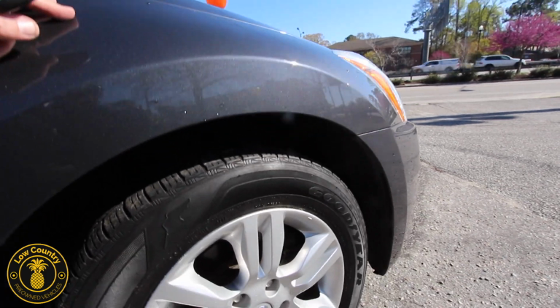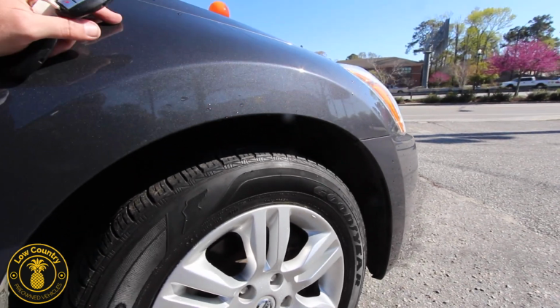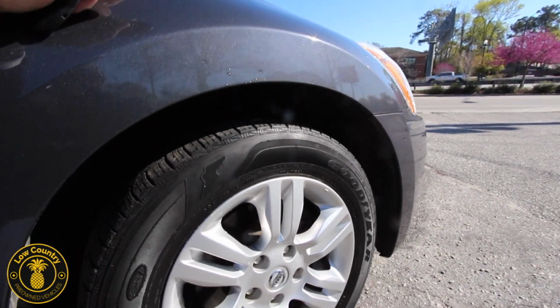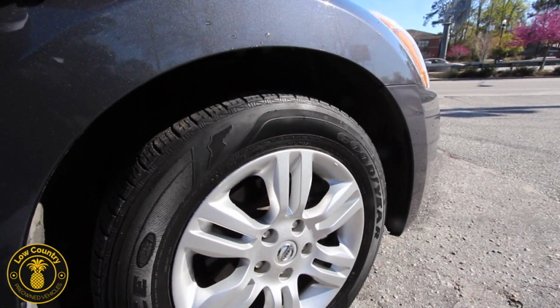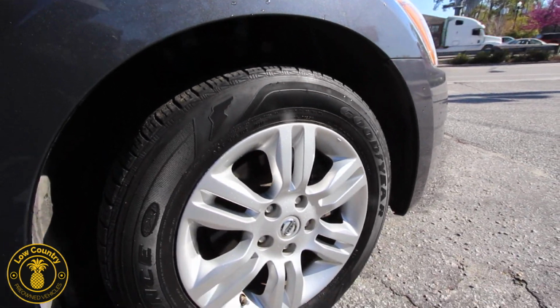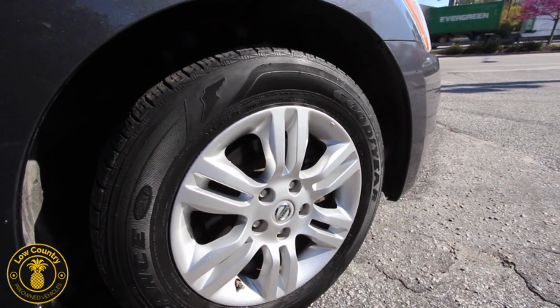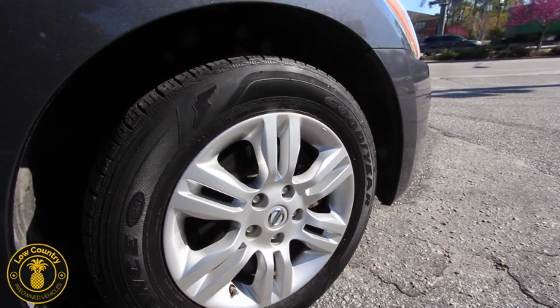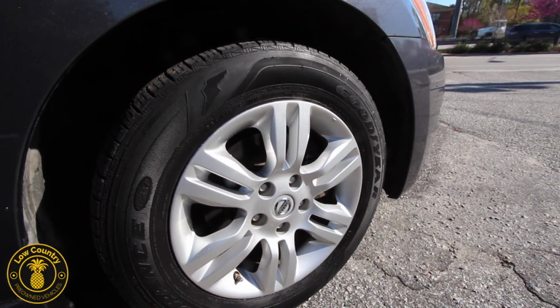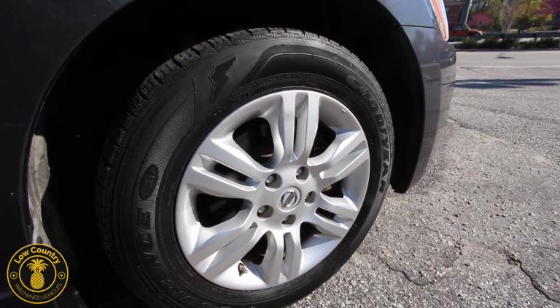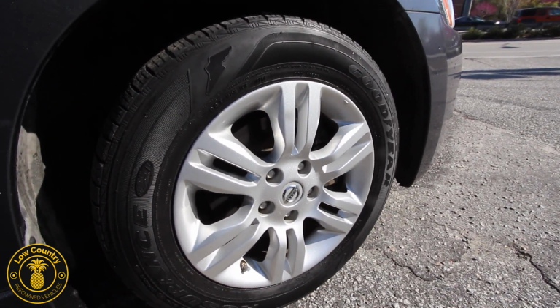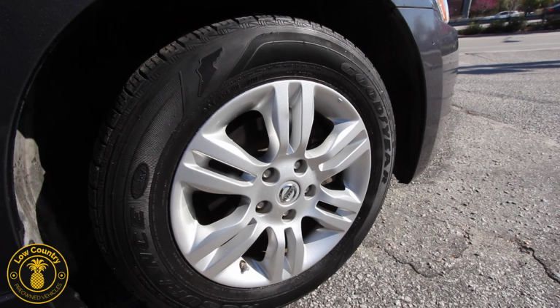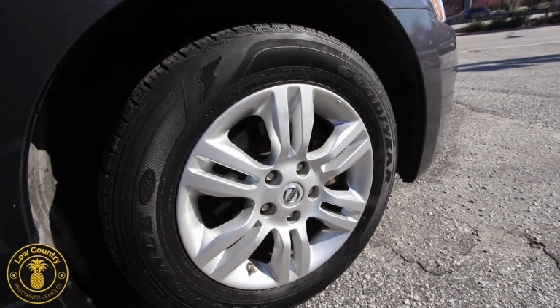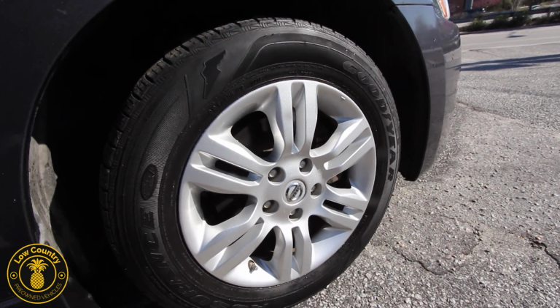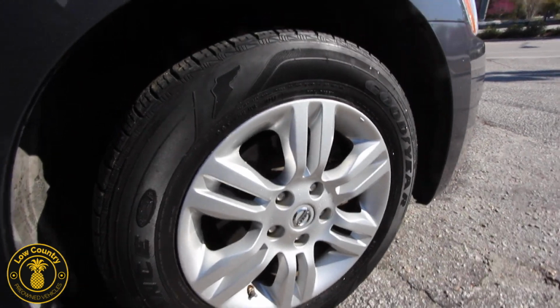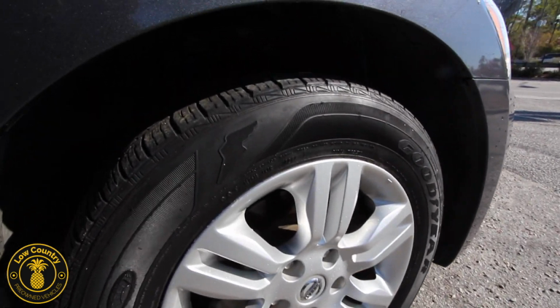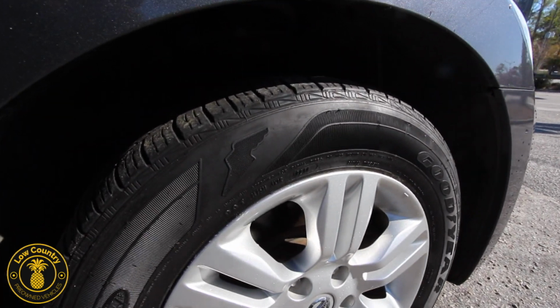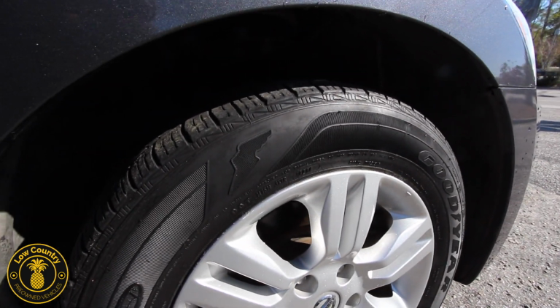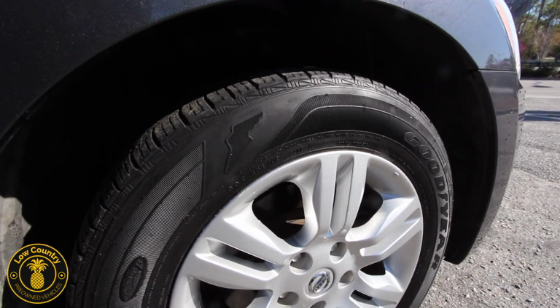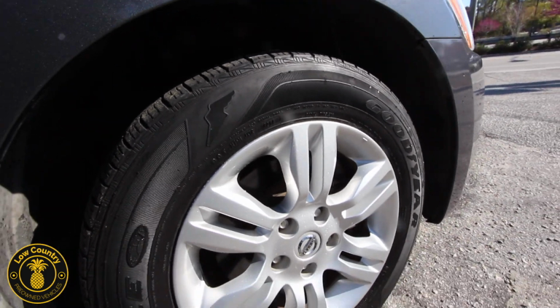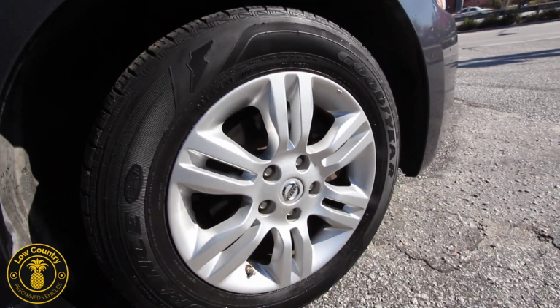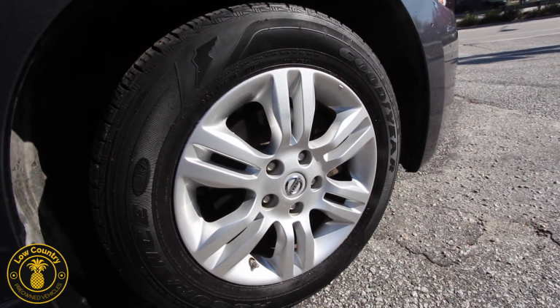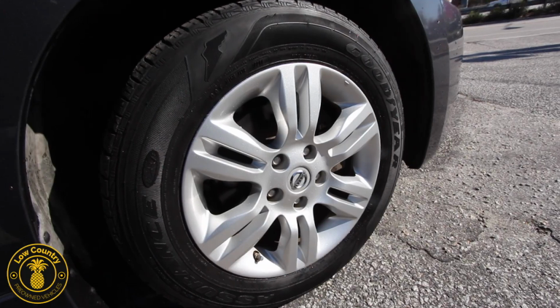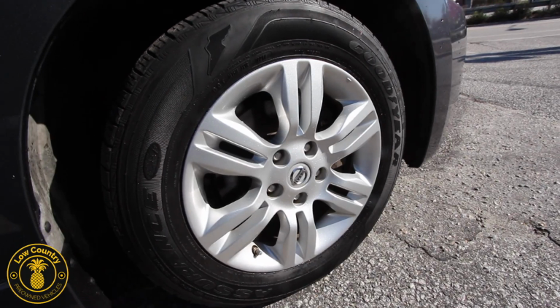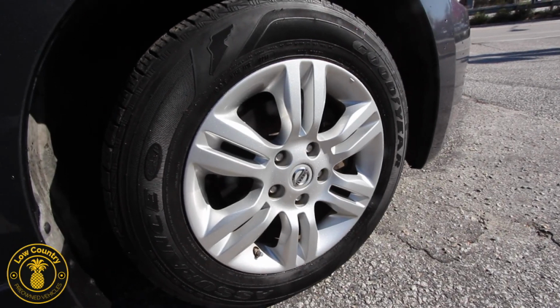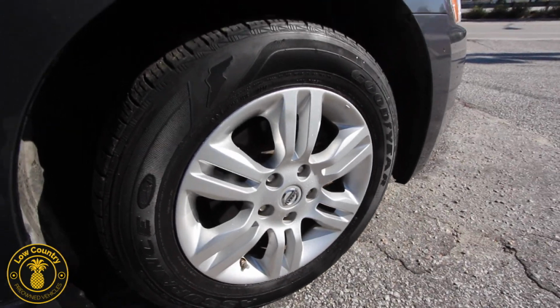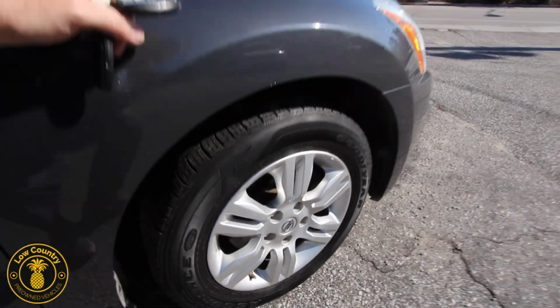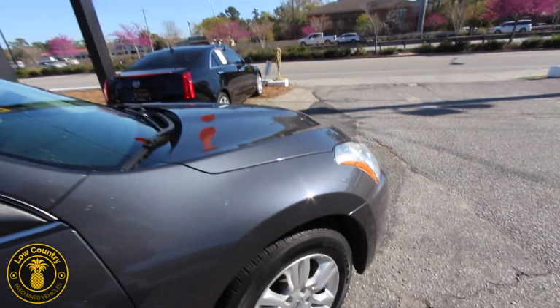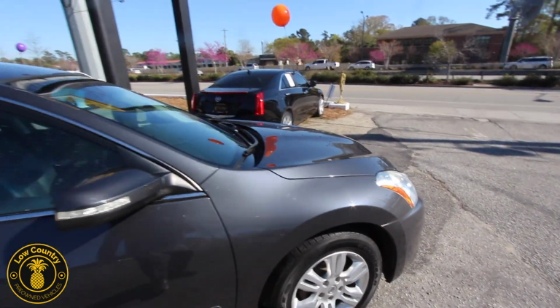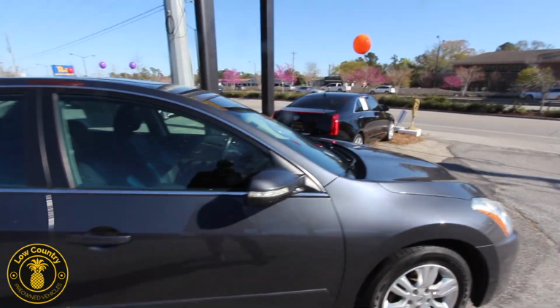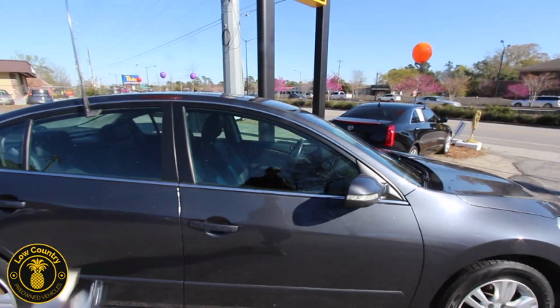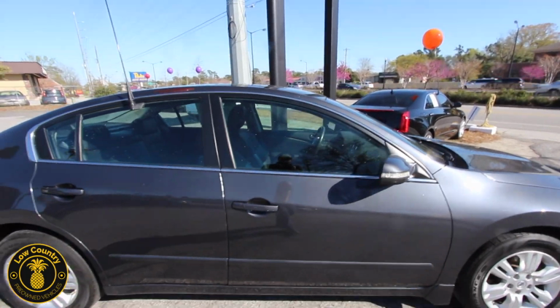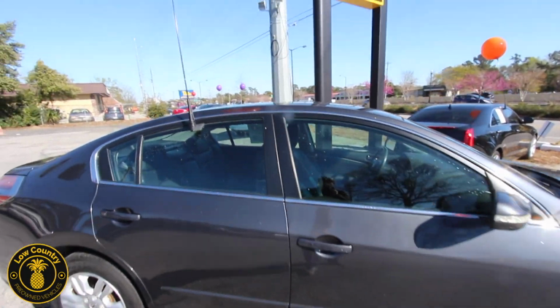We have over 50 pre-owned vehicles on the ground to pick from. Alloy wheels, Goodyear tires, plenty of tread on the tires — that's for sure. Beautiful looking 16-inch wheel by Nissan. Japanese-made reliability with Nissan is great.